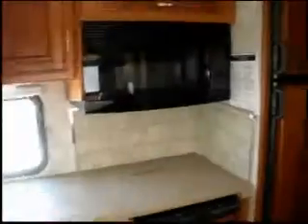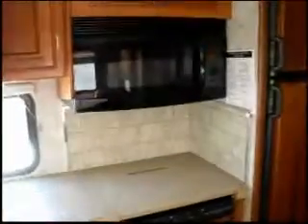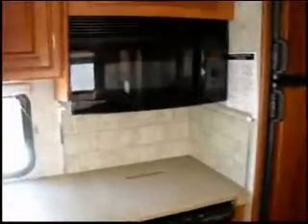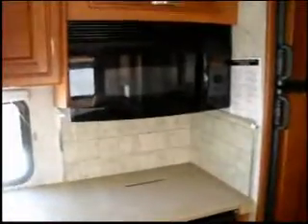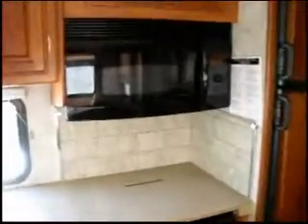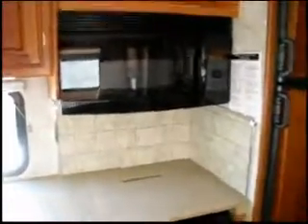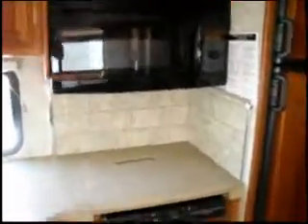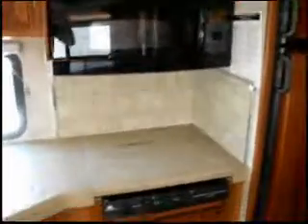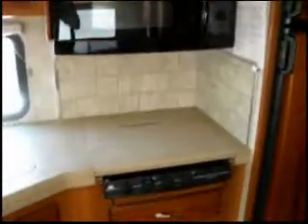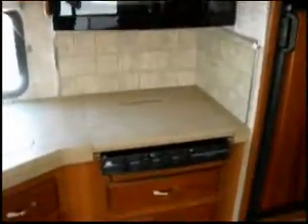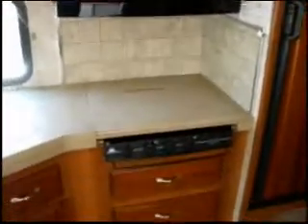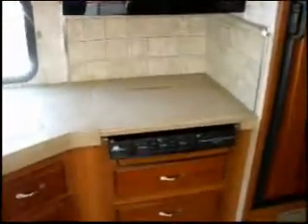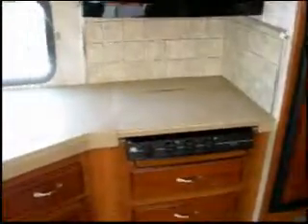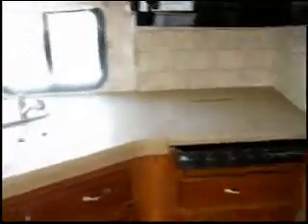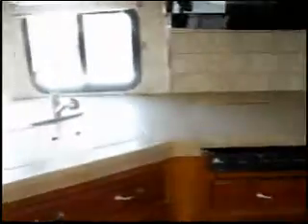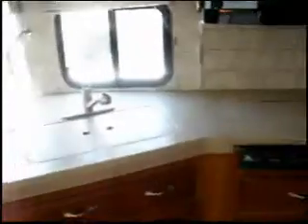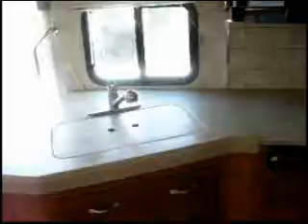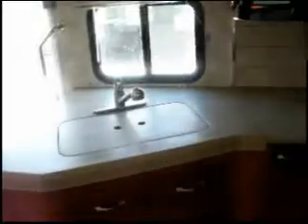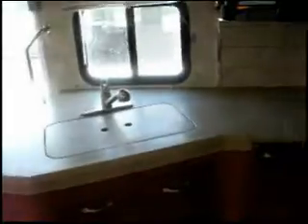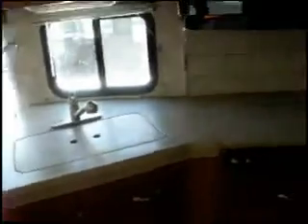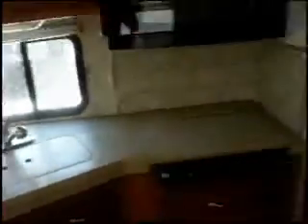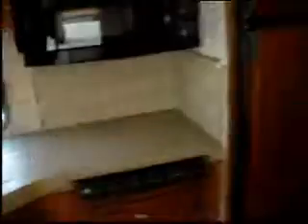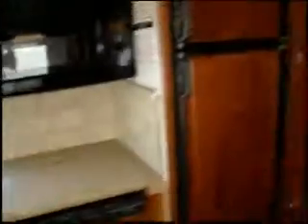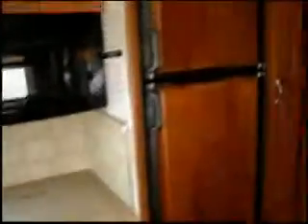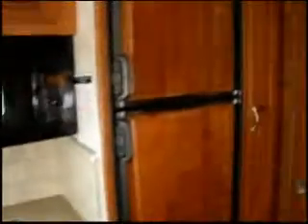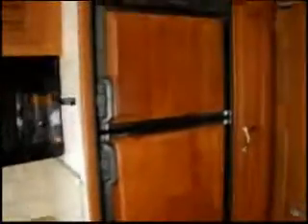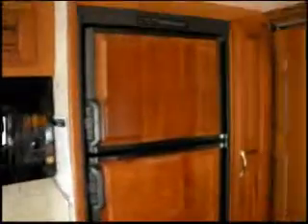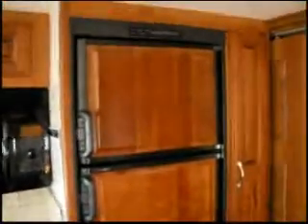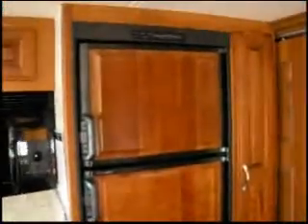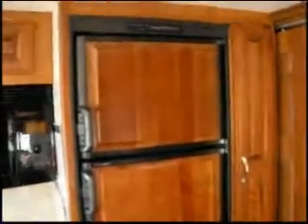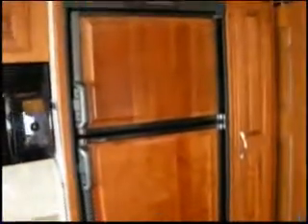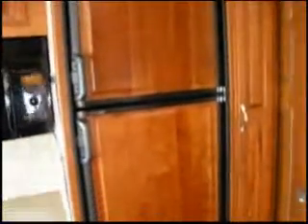Convection microwave oven. Three burner range. It's a two door Dometic refrigerator freezer.